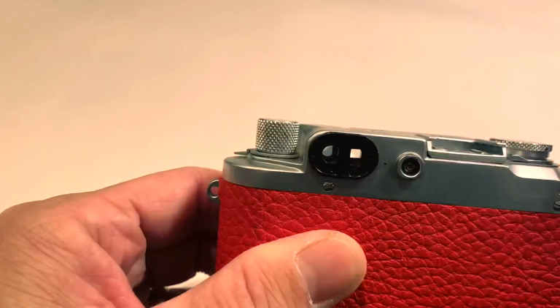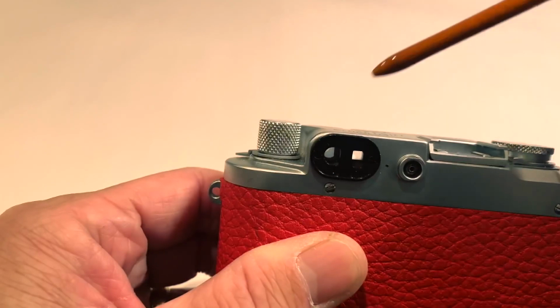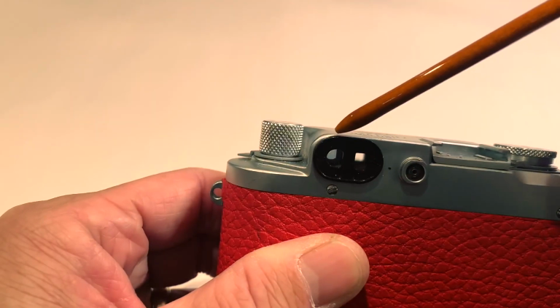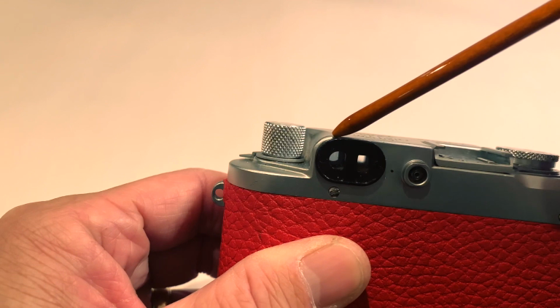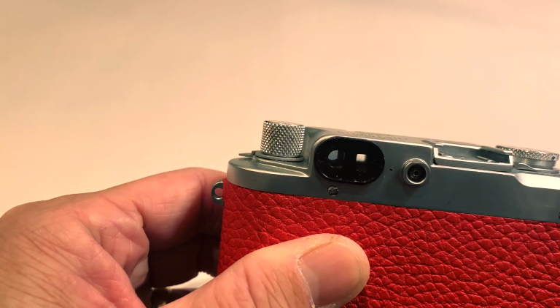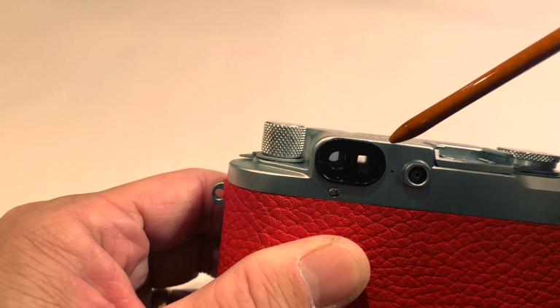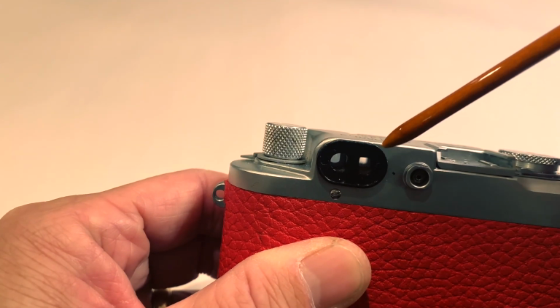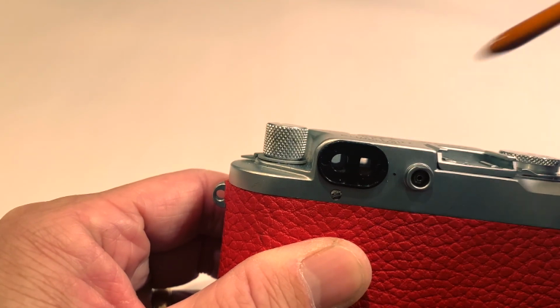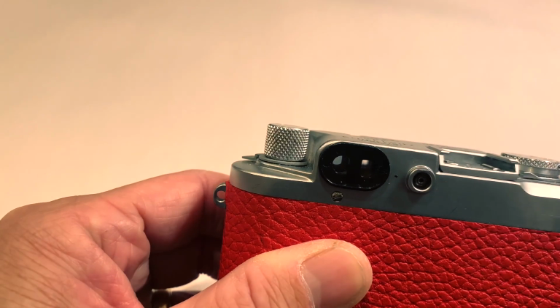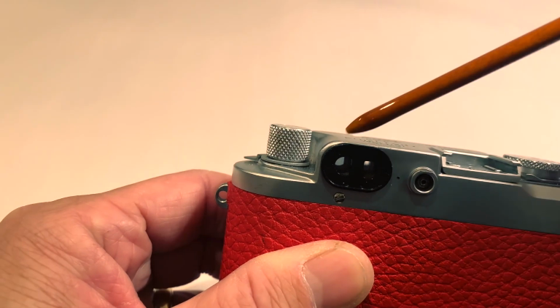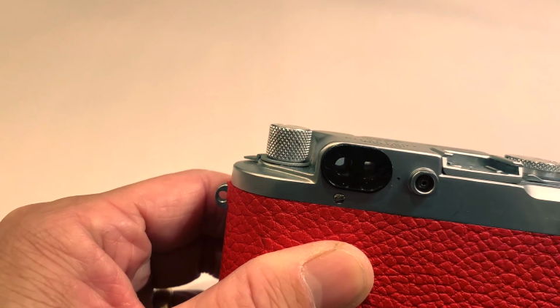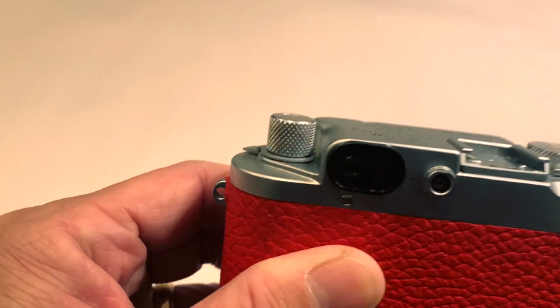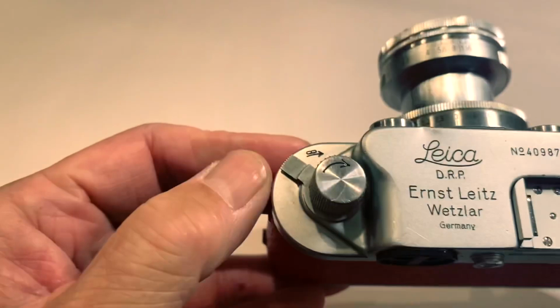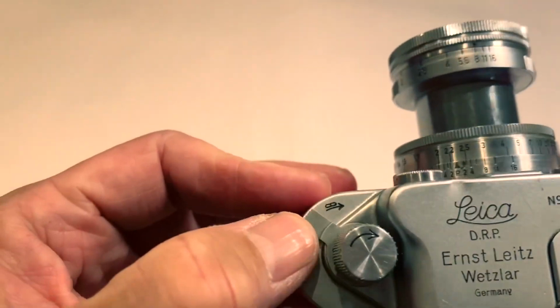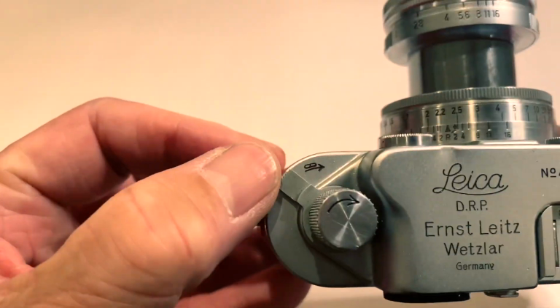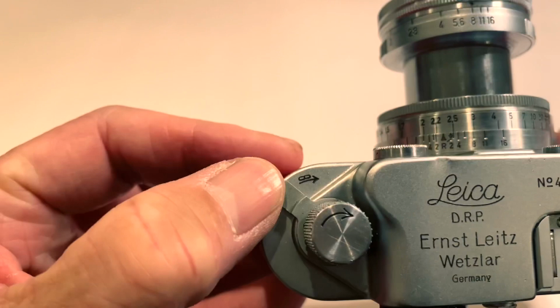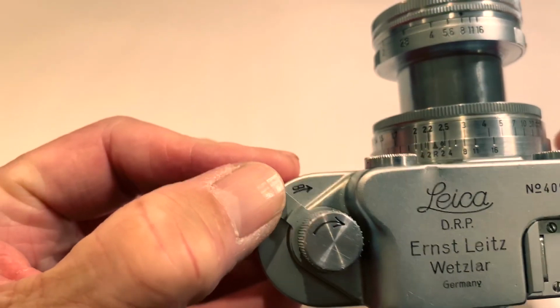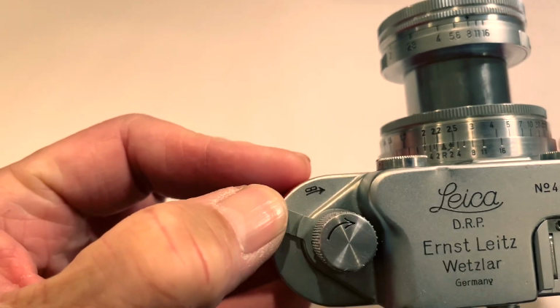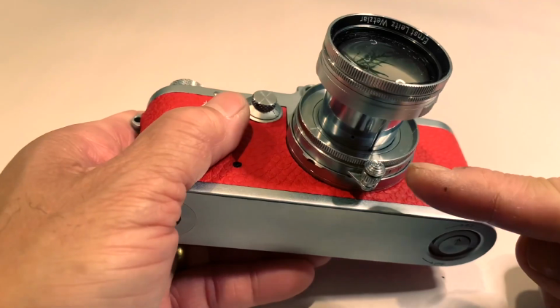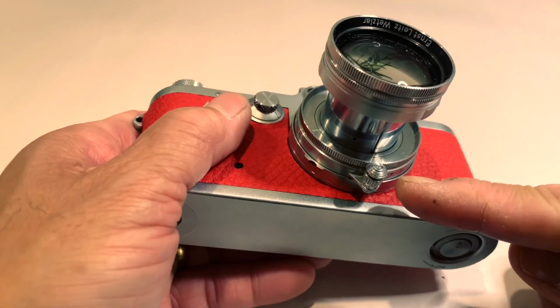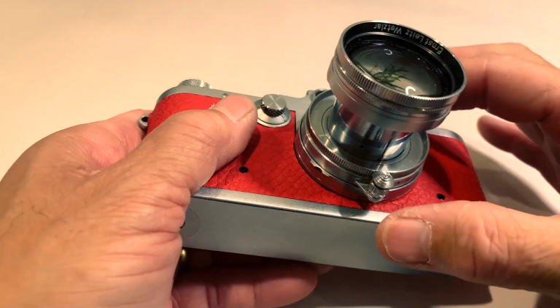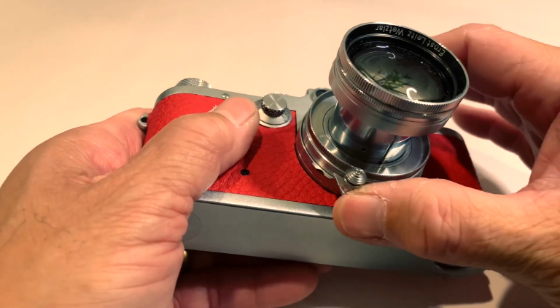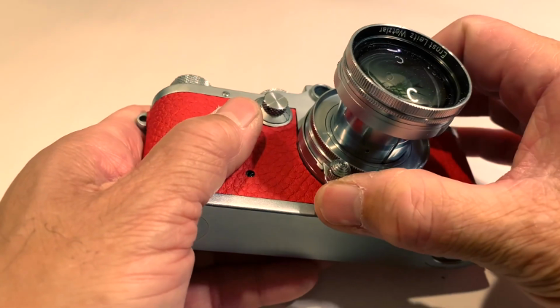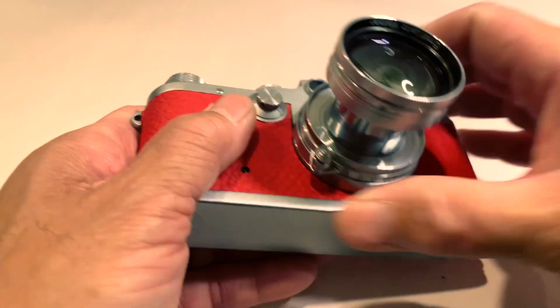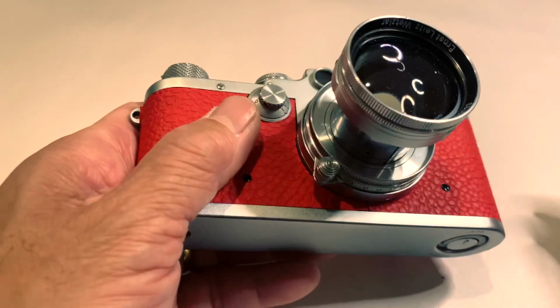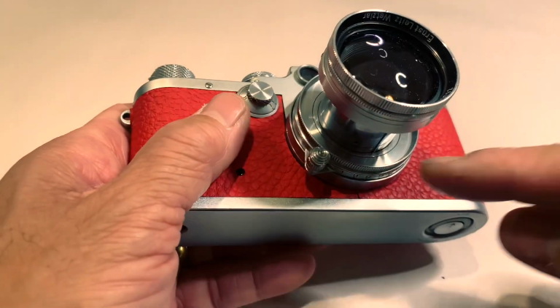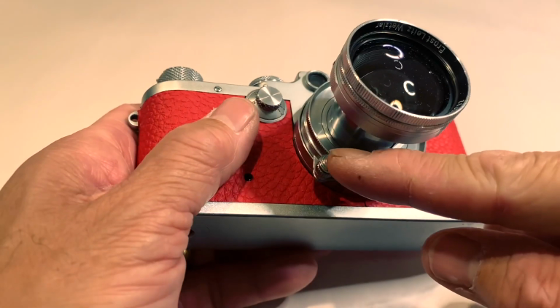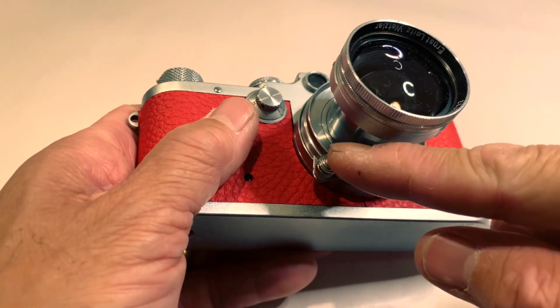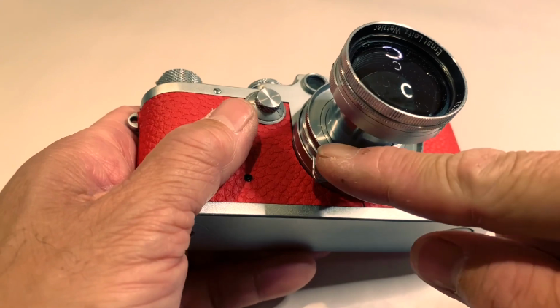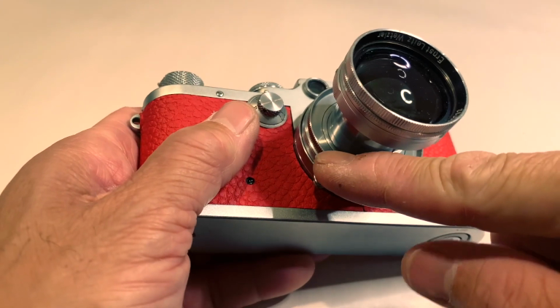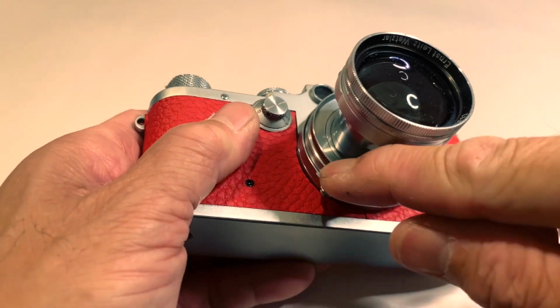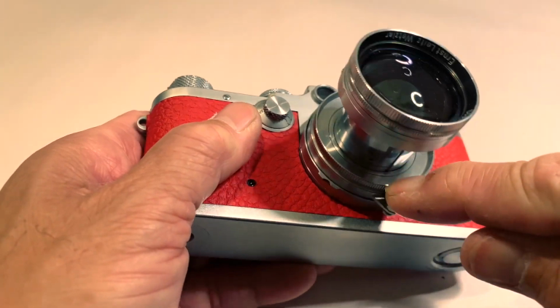You can focus by using the rangefinder and compose using the window on the right-hand side. When you are using the rangefinder, you can use this knob to change the magnification. This is the focusing tab — it can be locked at infinity. When you want to release the focusing tab from infinity, push down, and then you can focus.